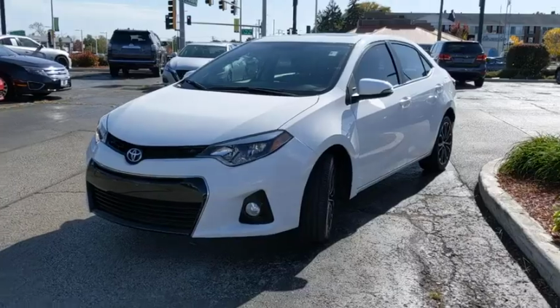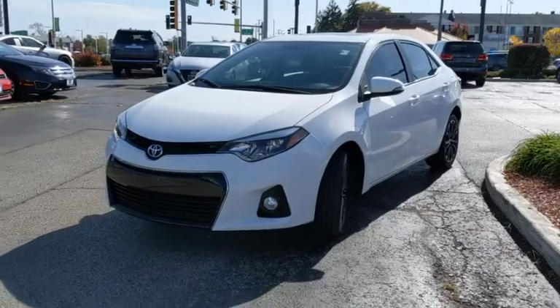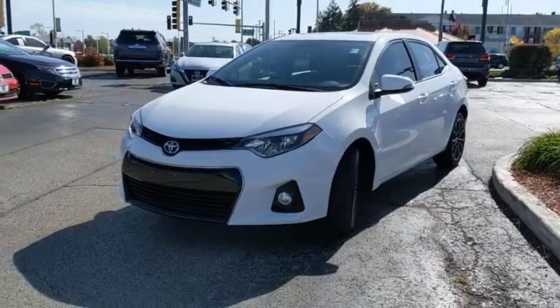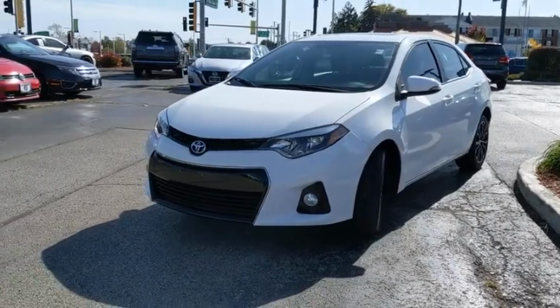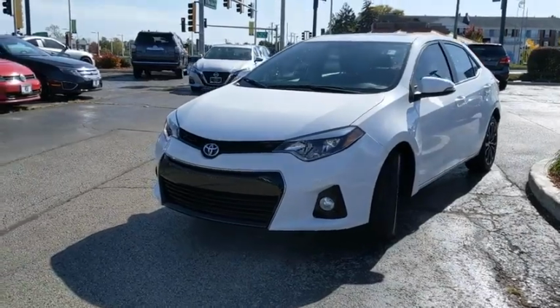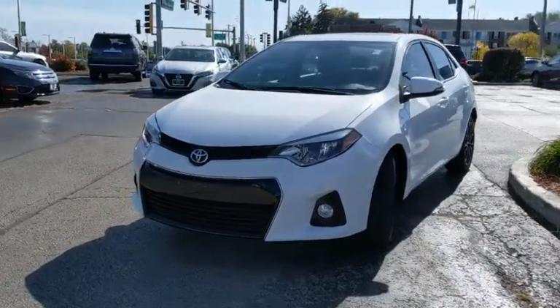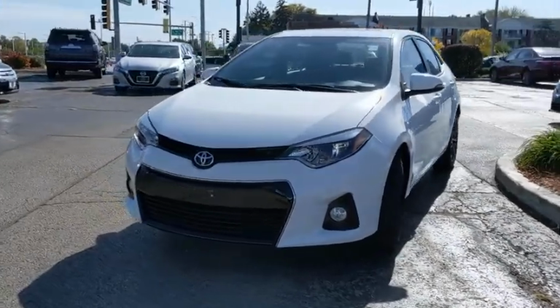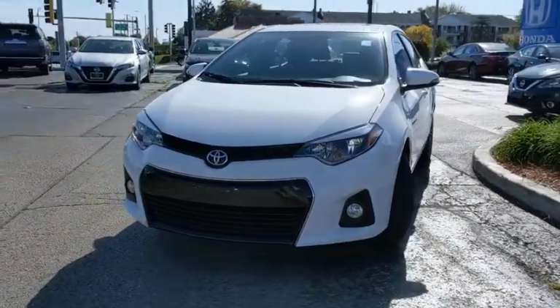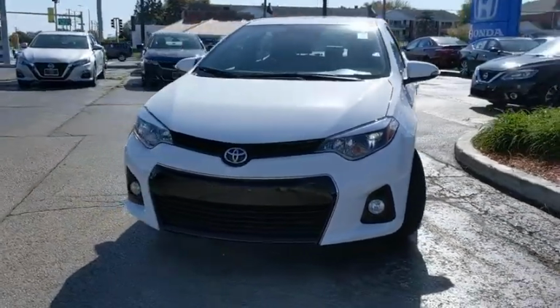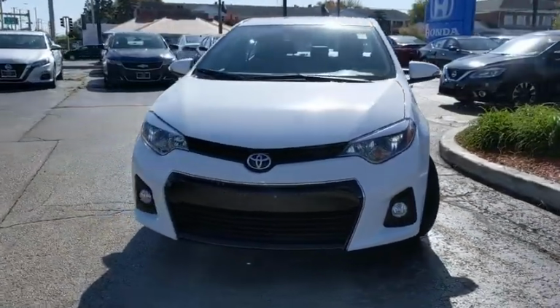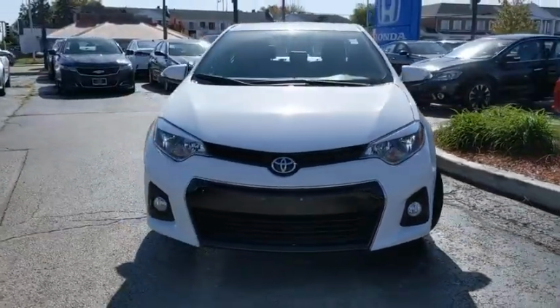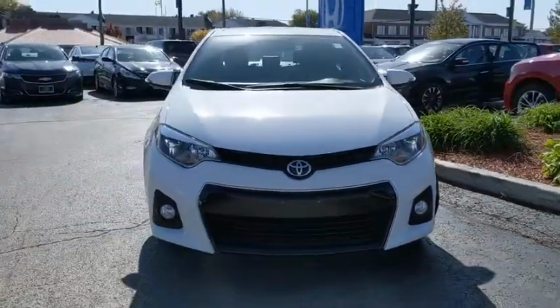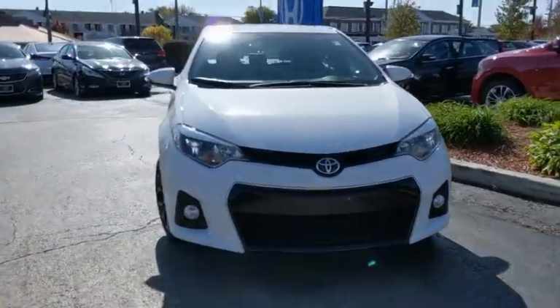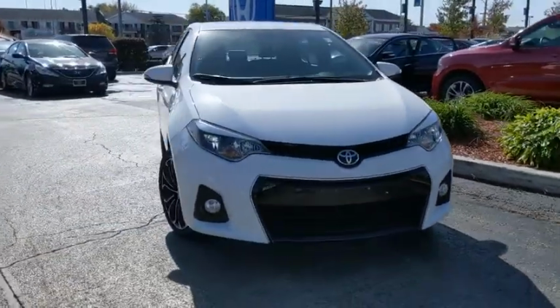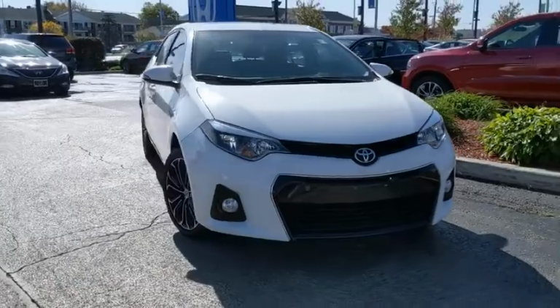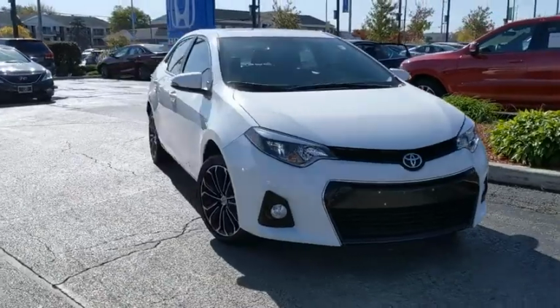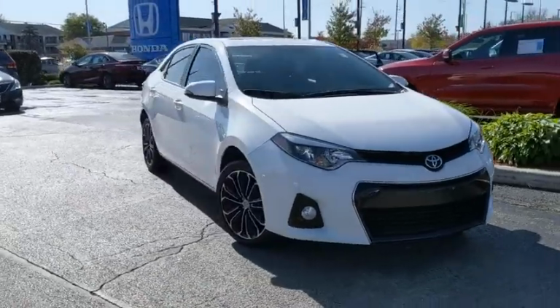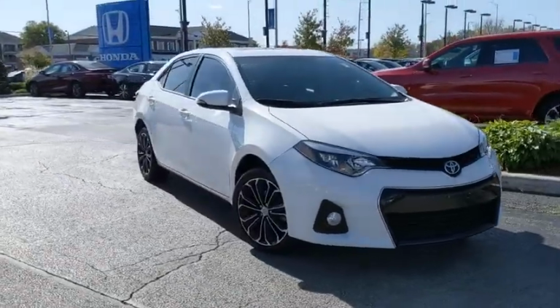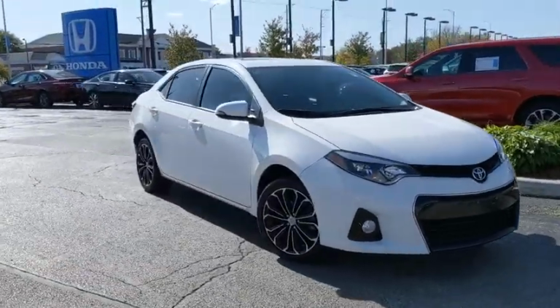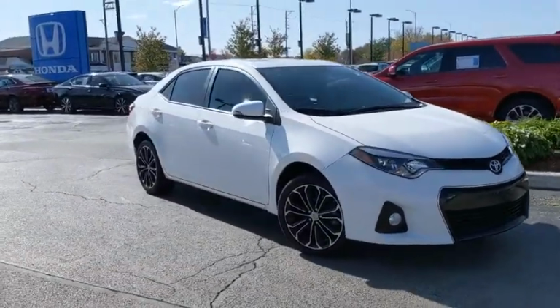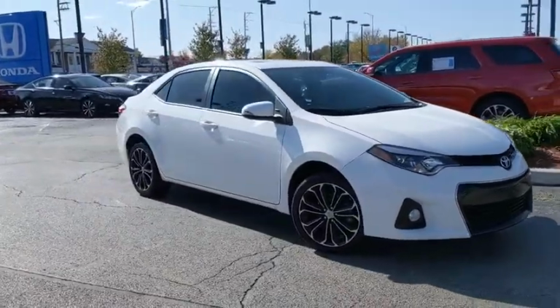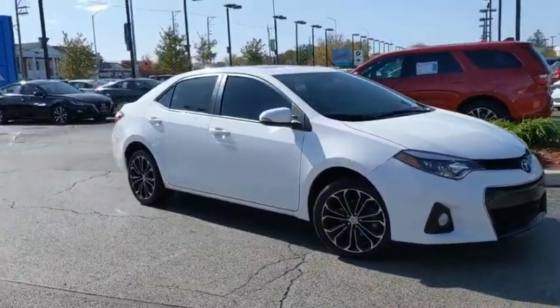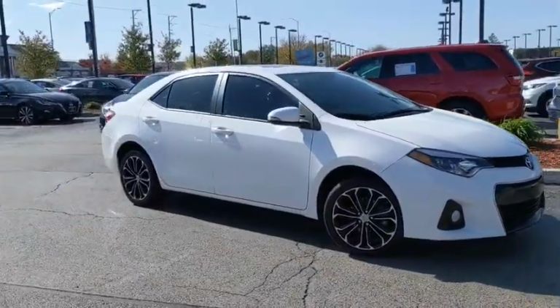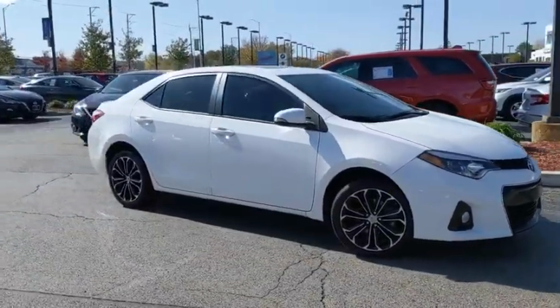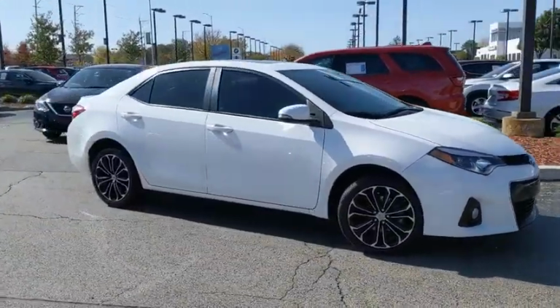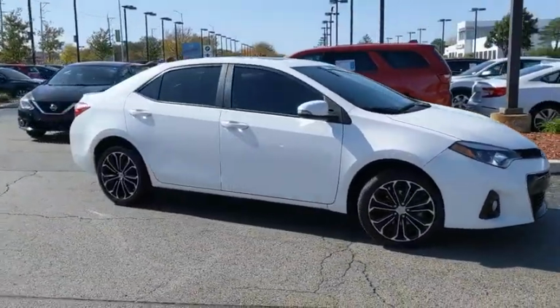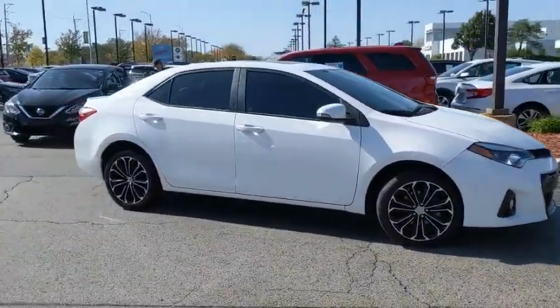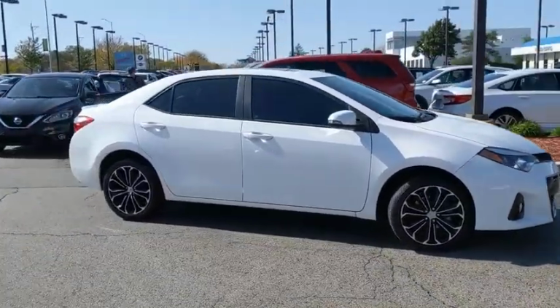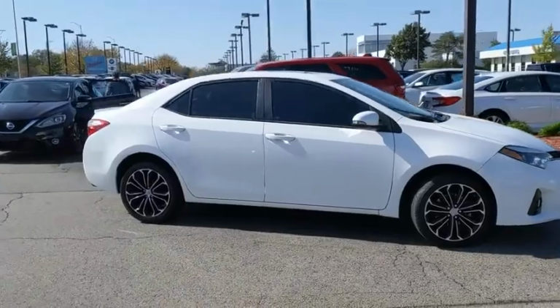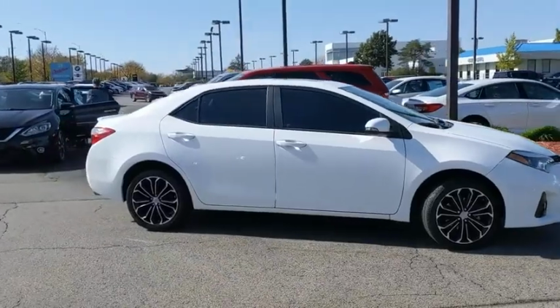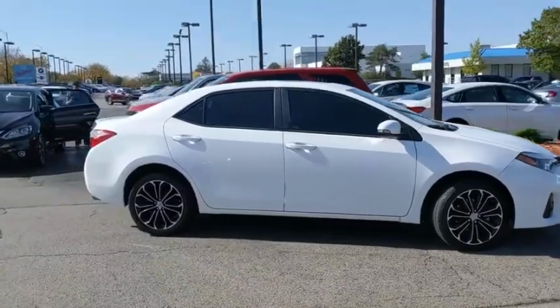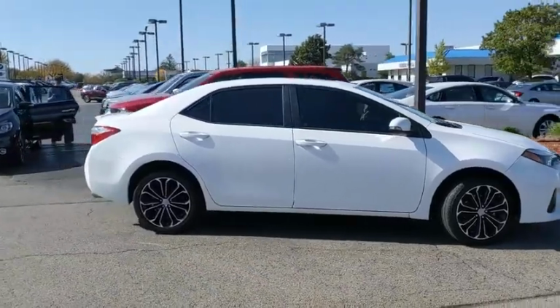Stop by and take a look at the 2016 Toyota Corolla. The Corolla is still a great option for those who want dependability, comfort, and value. This vehicle has less than 30,000 miles.